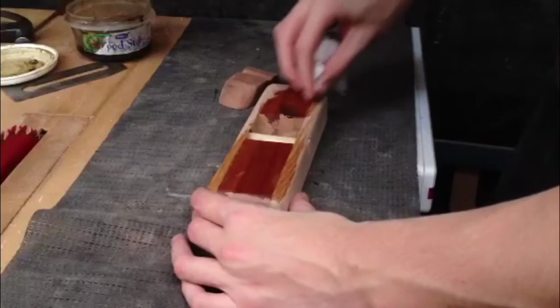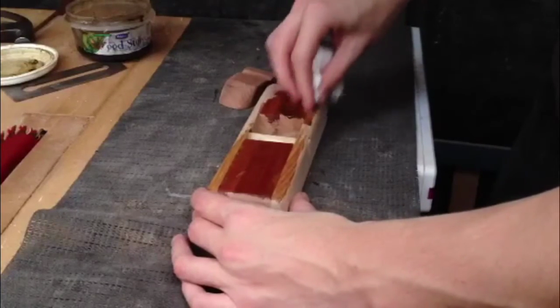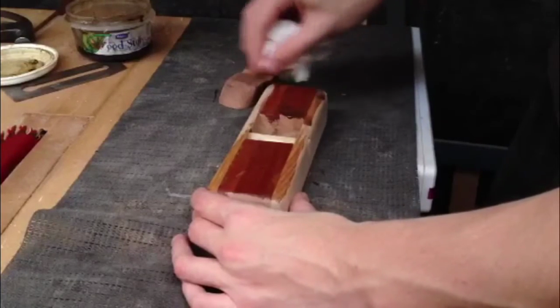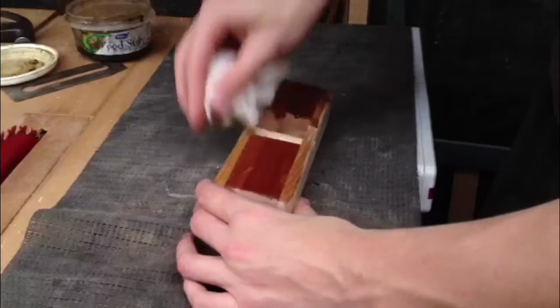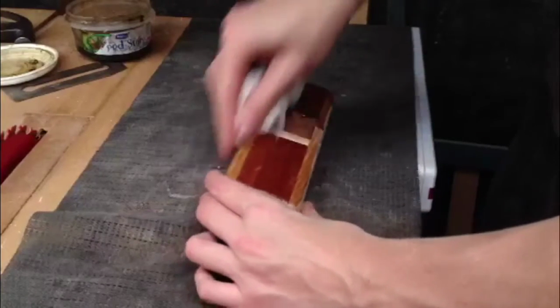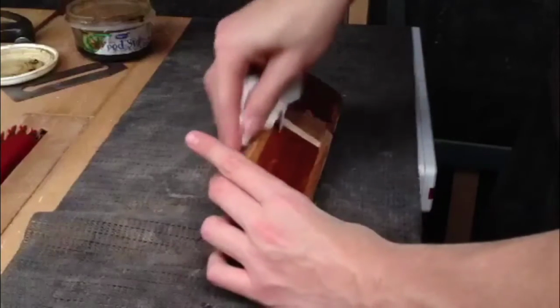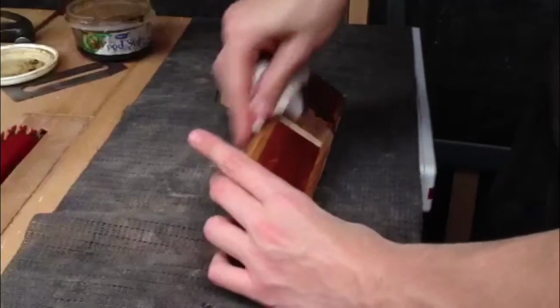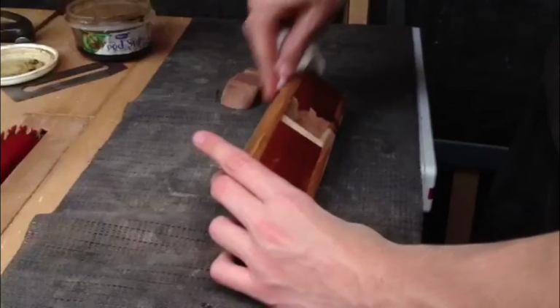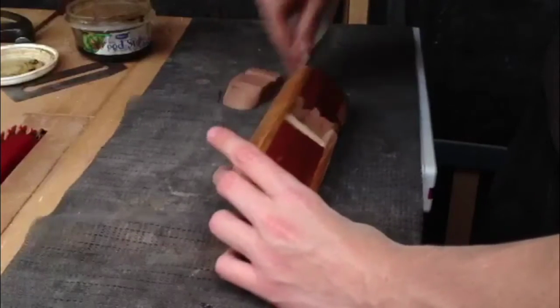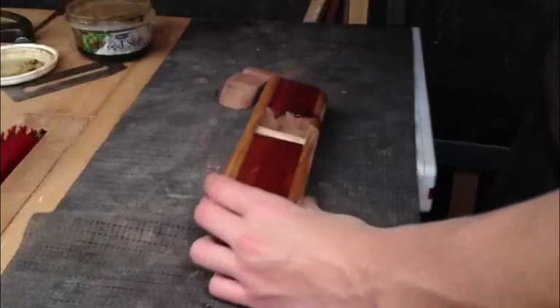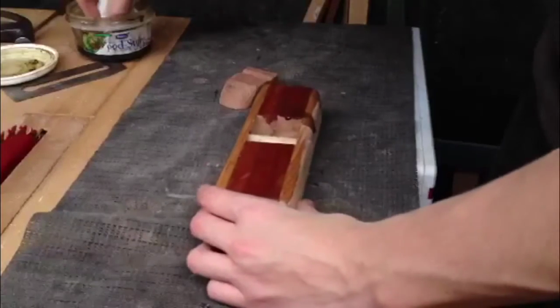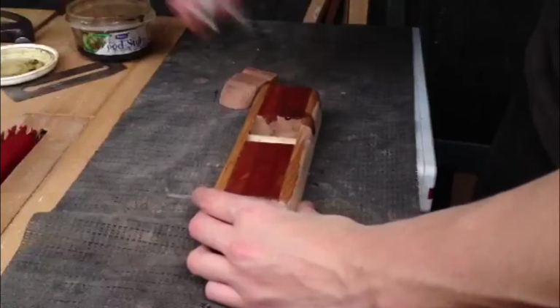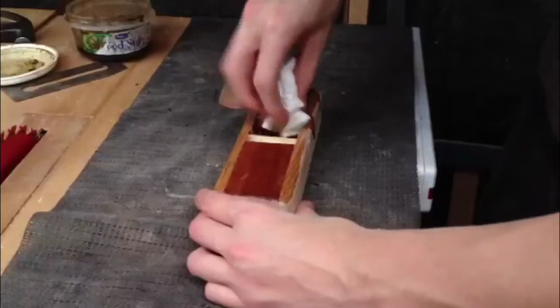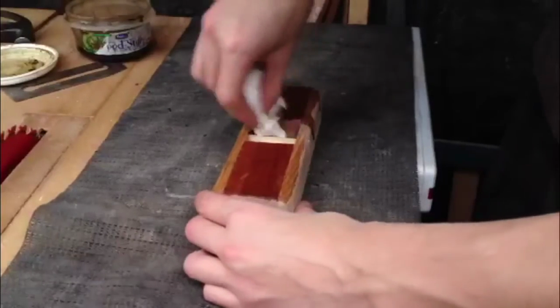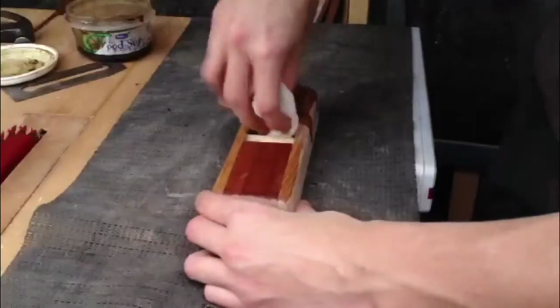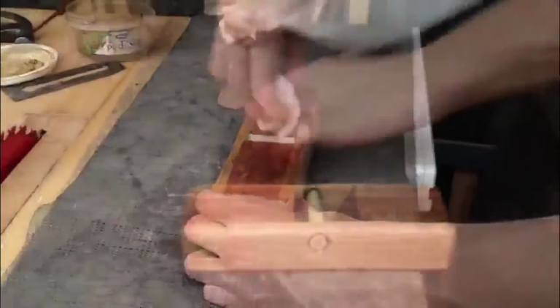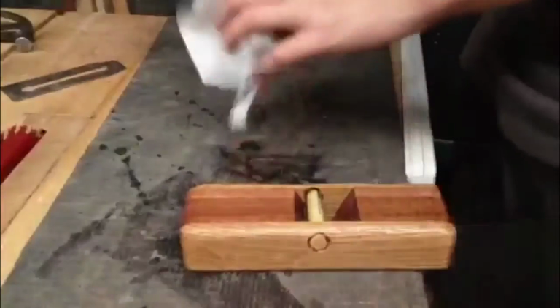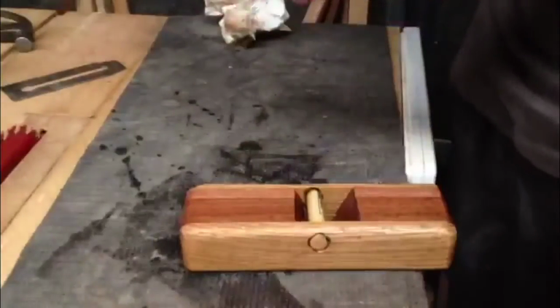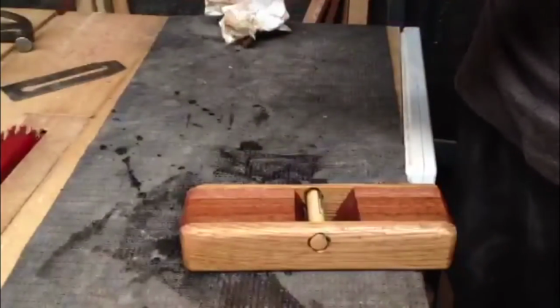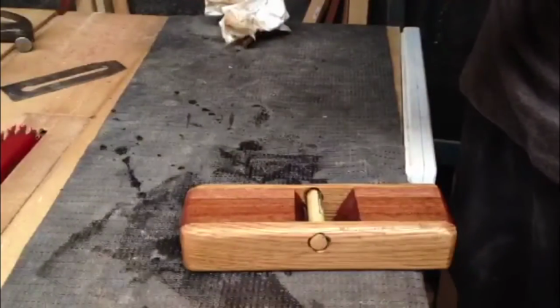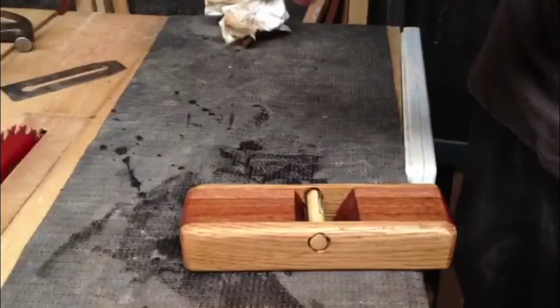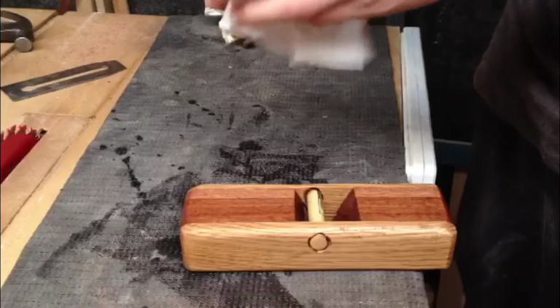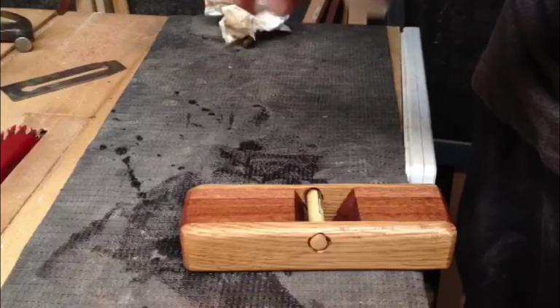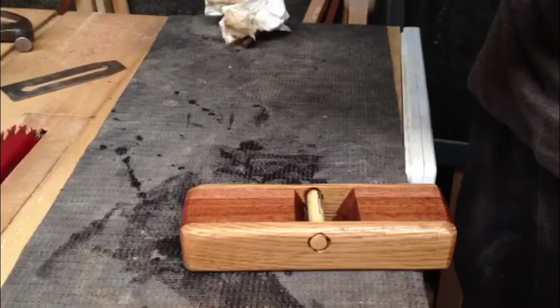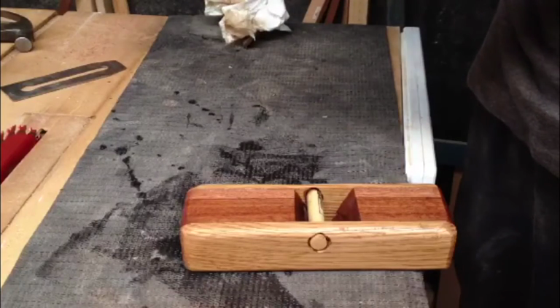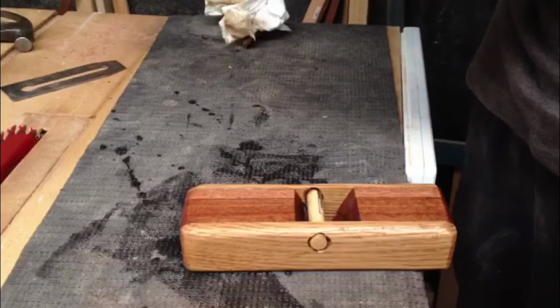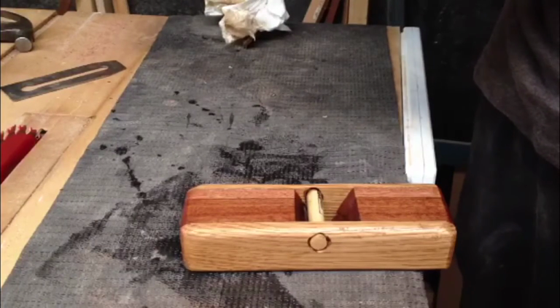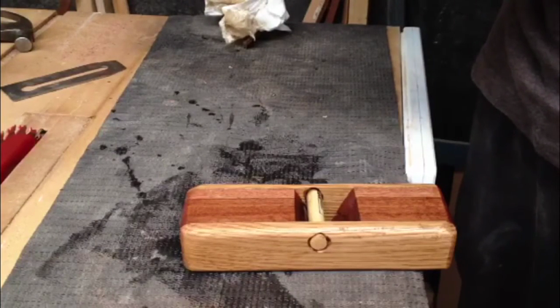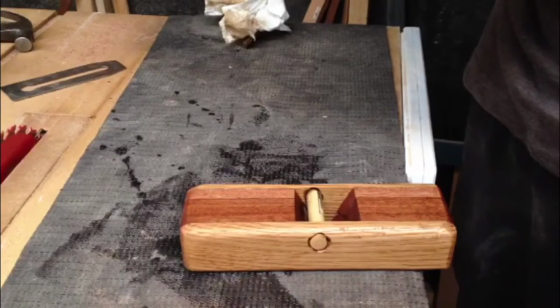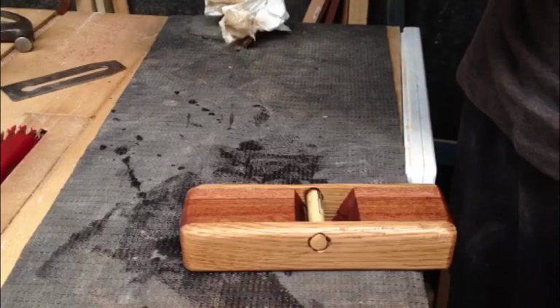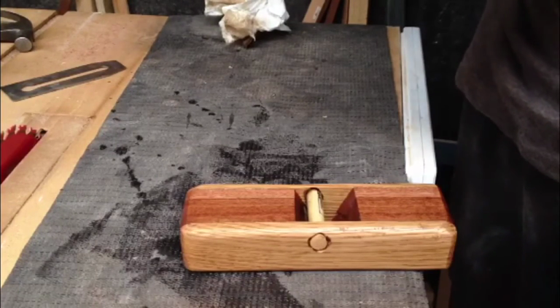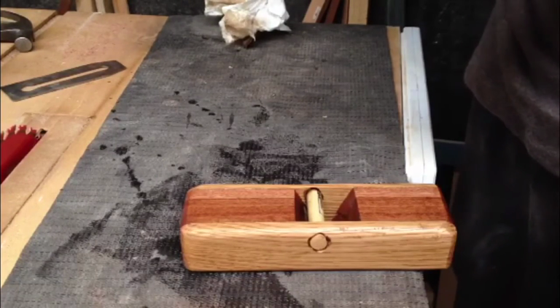Remember, as I always say, you don't need to be light with this — you can really just rub it in and try and get on the inside. Then go get some paper and give it a real nice polishing.